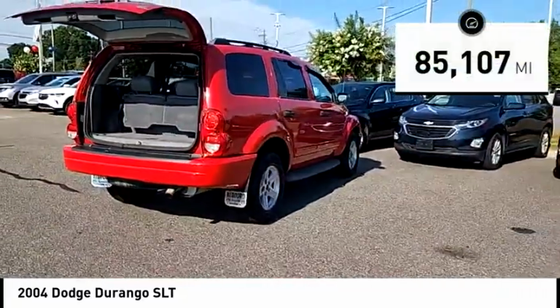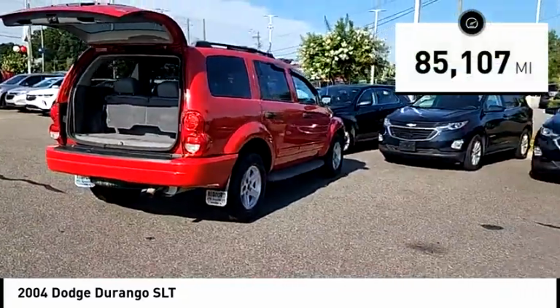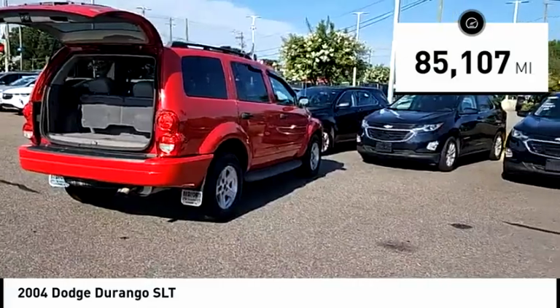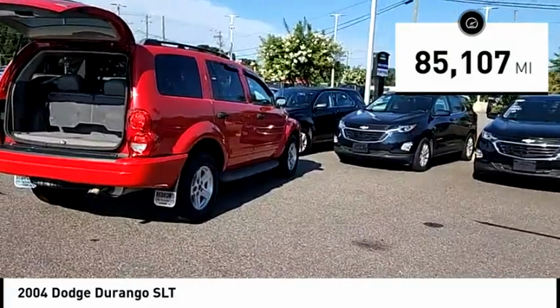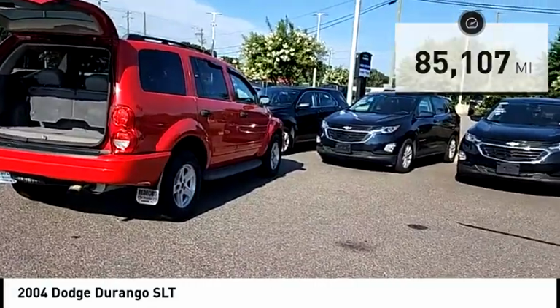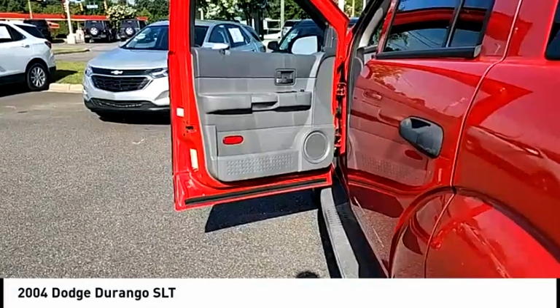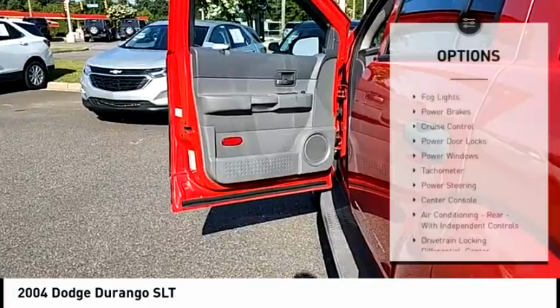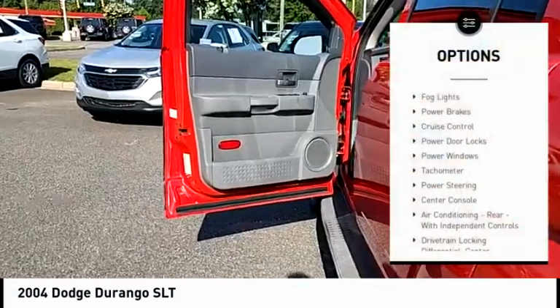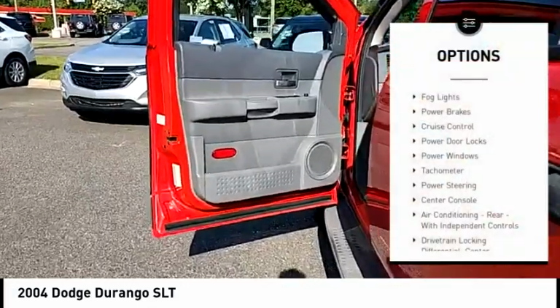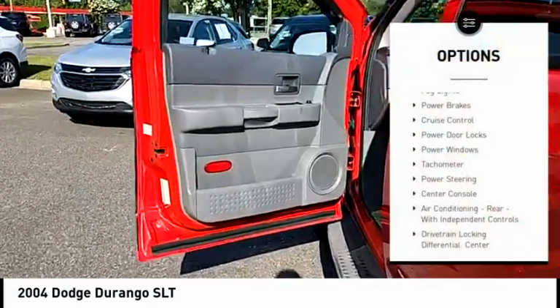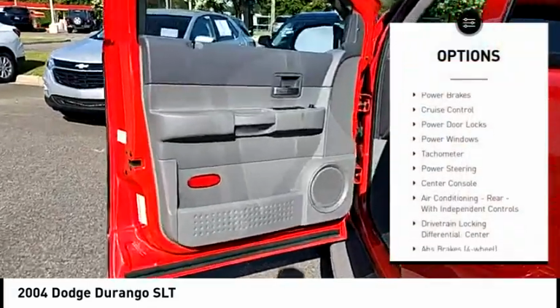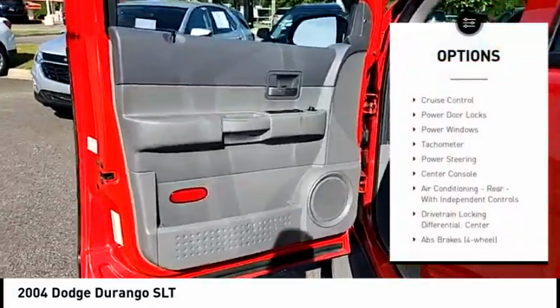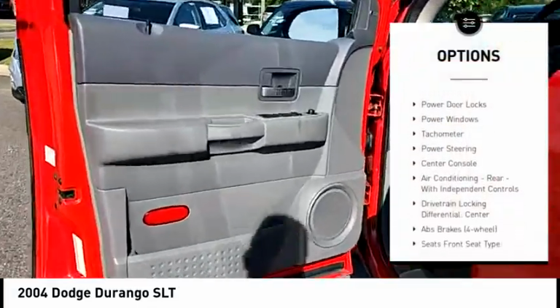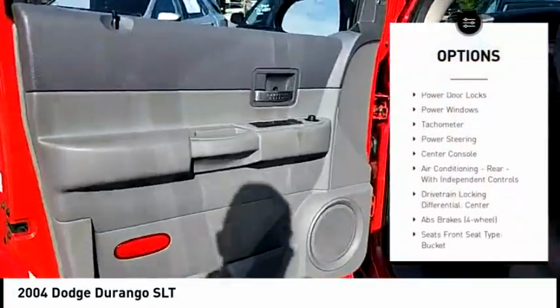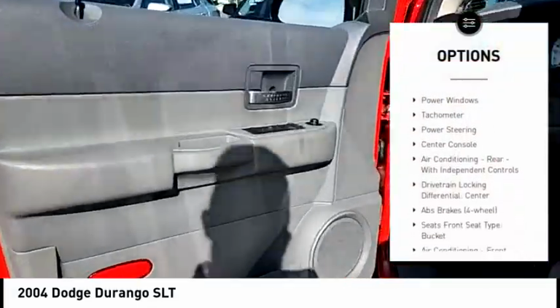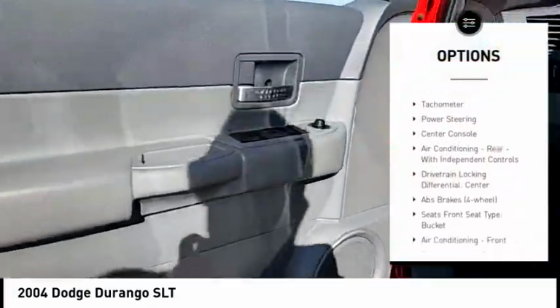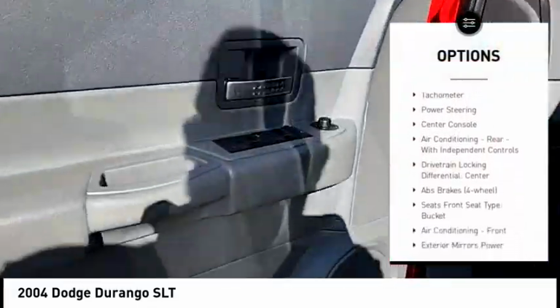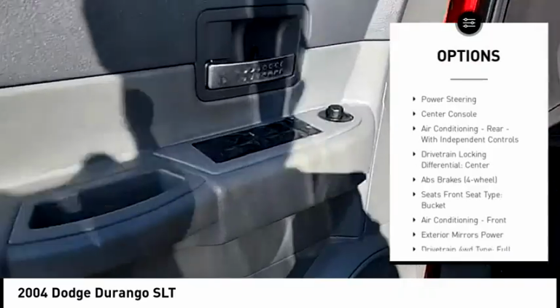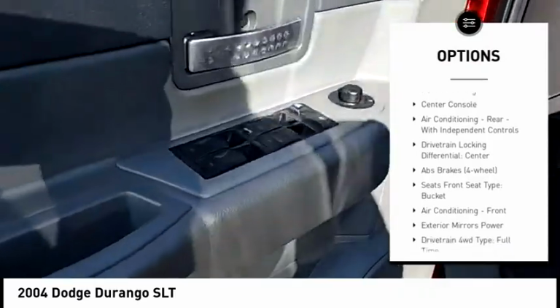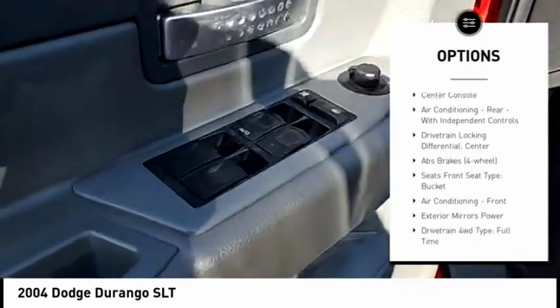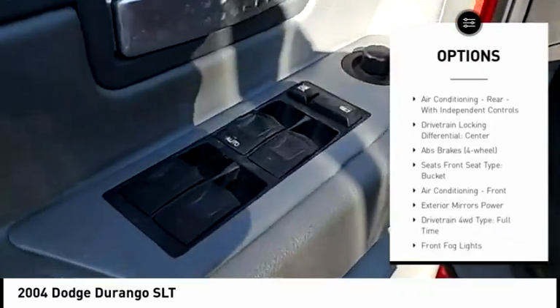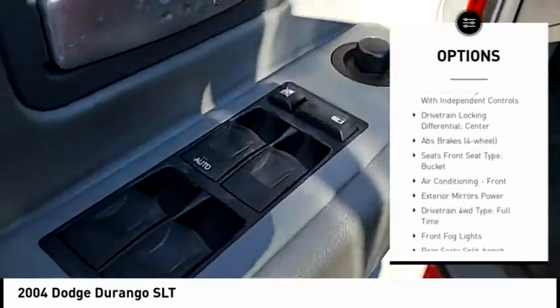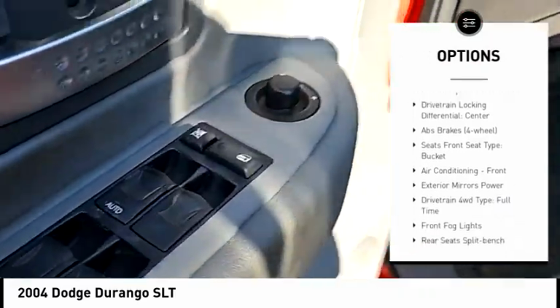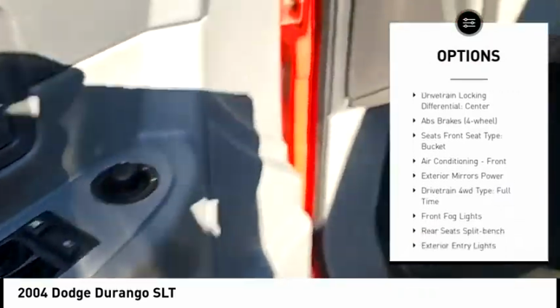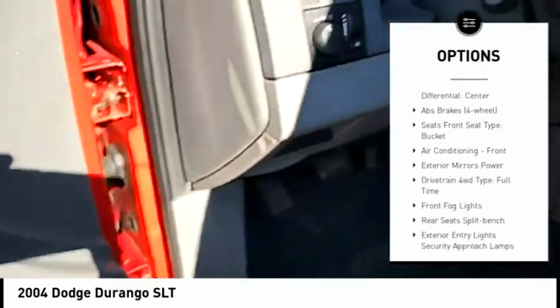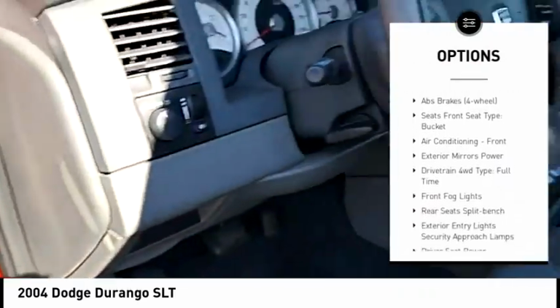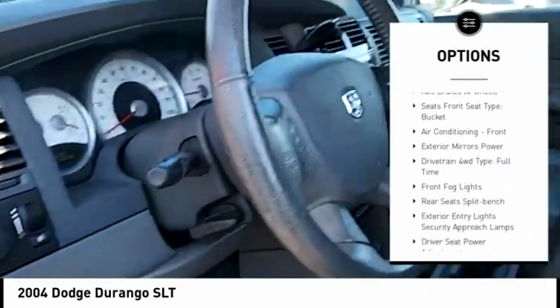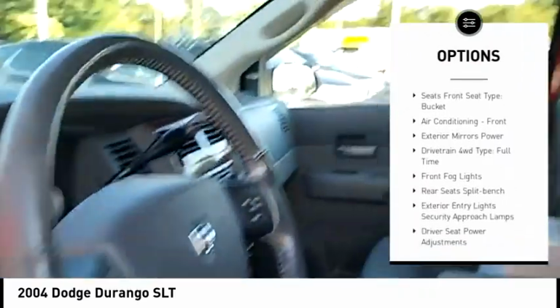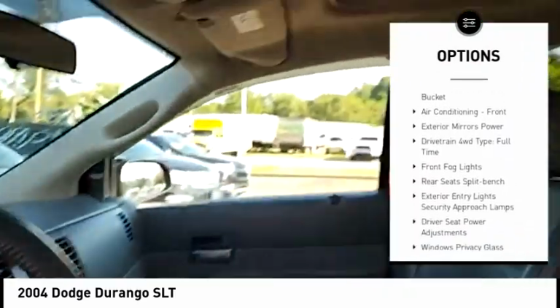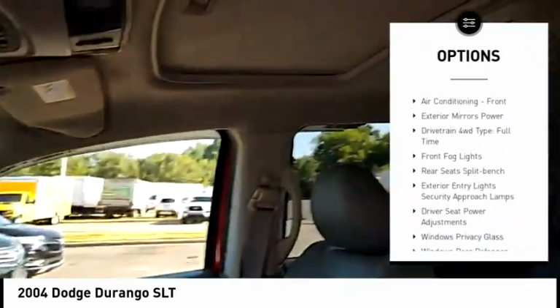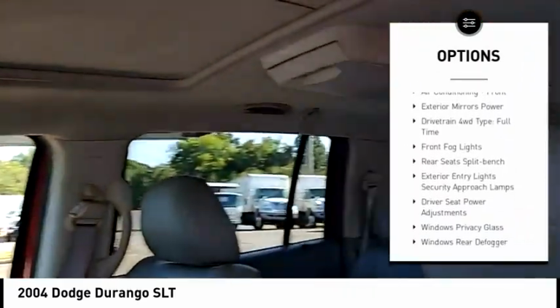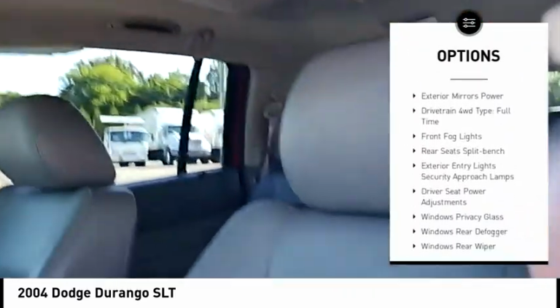Here are some of this vehicle's great options: fog lights, power brakes, cruise control, power door locks, power windows, tachometer, power steering, center console.